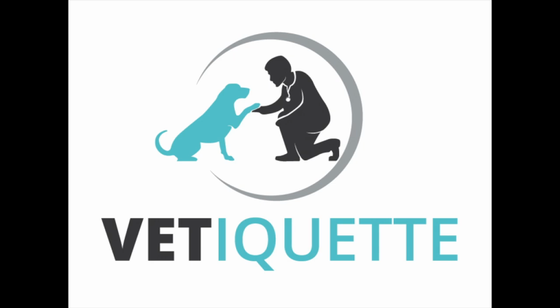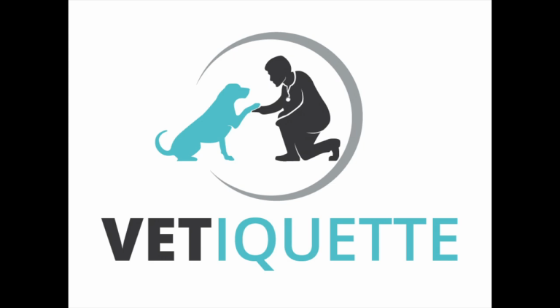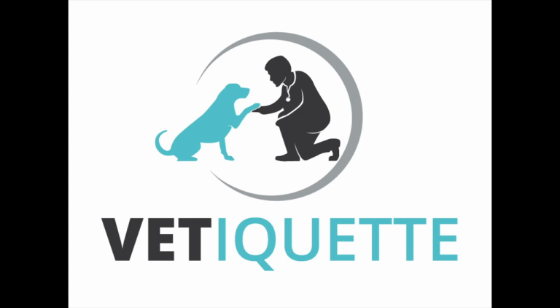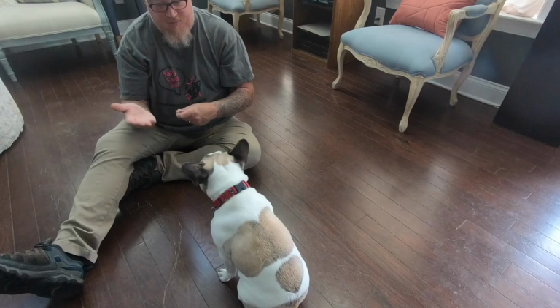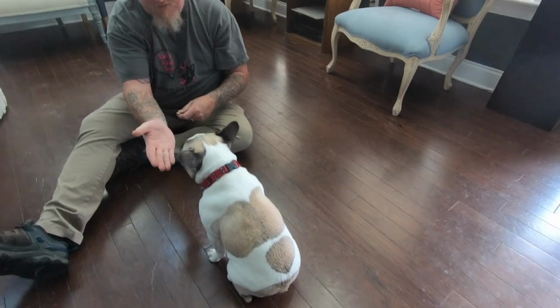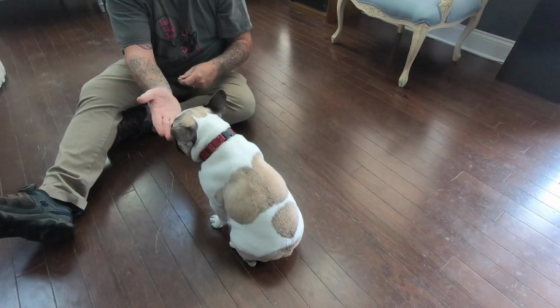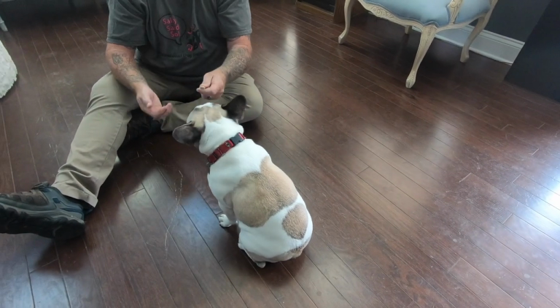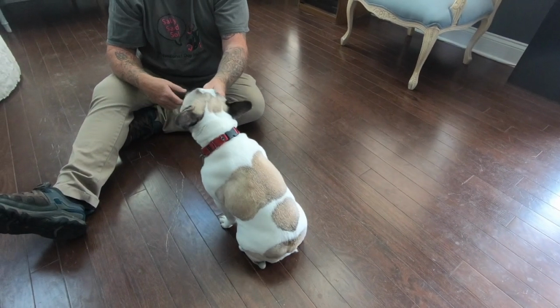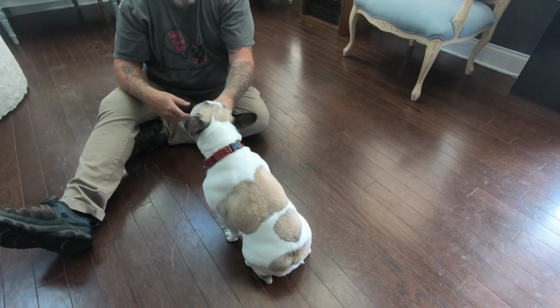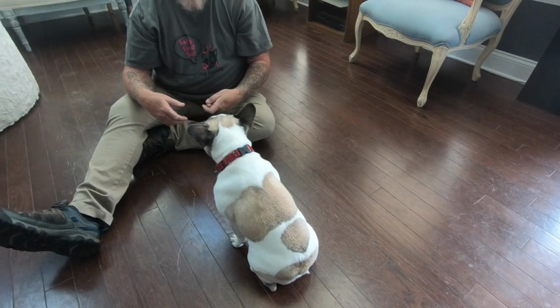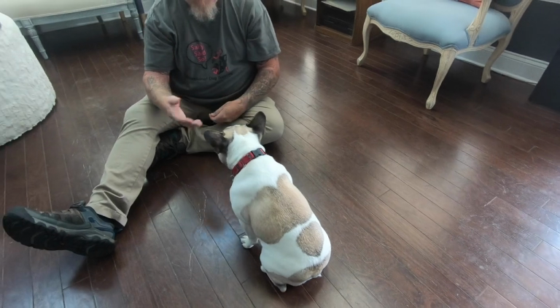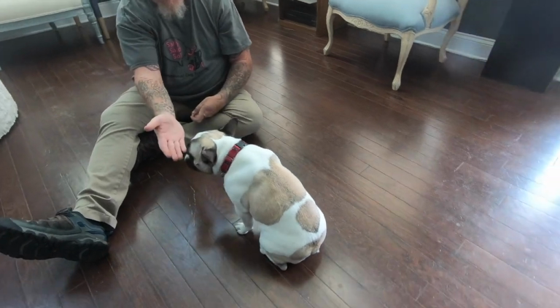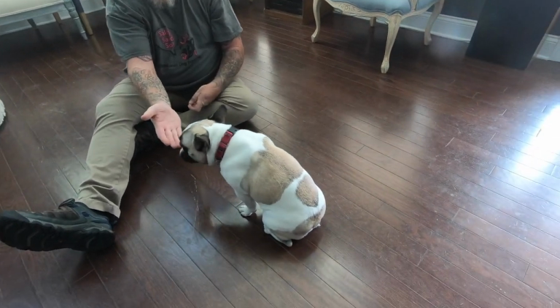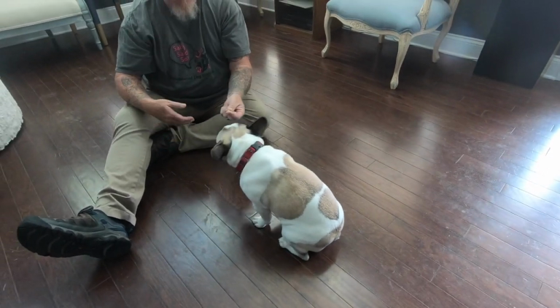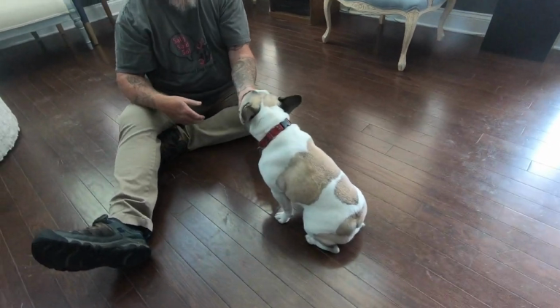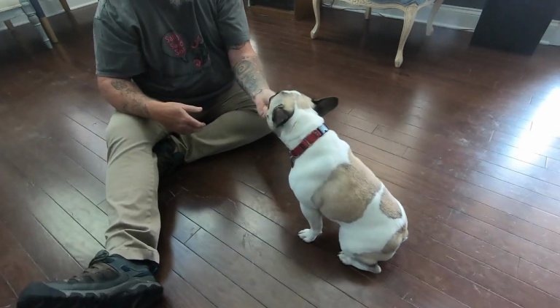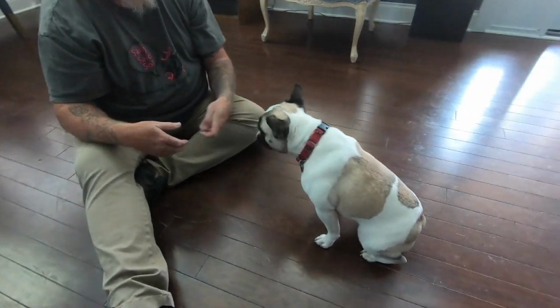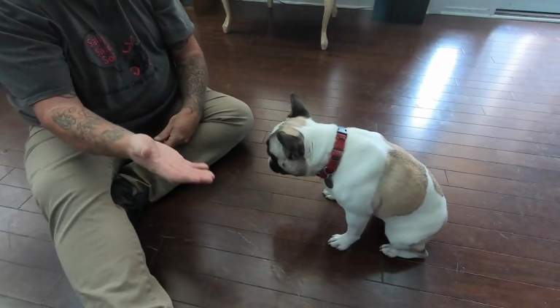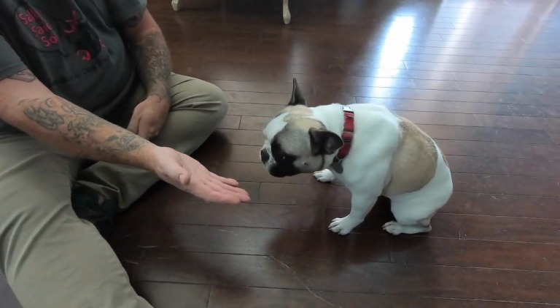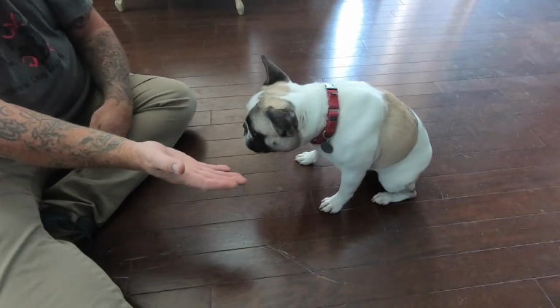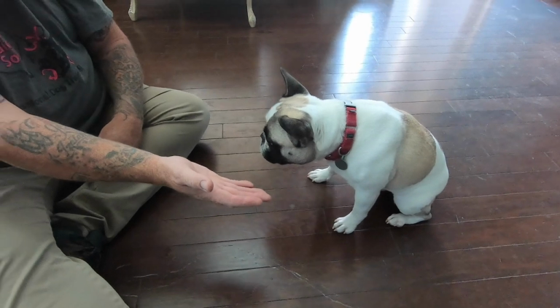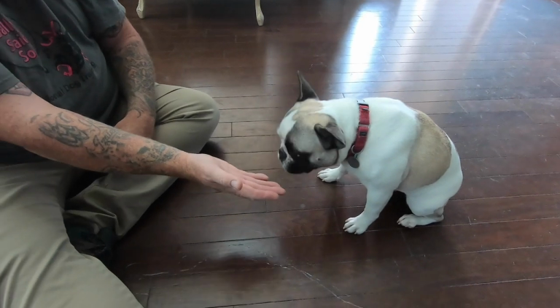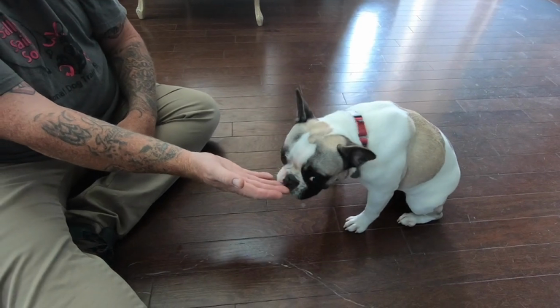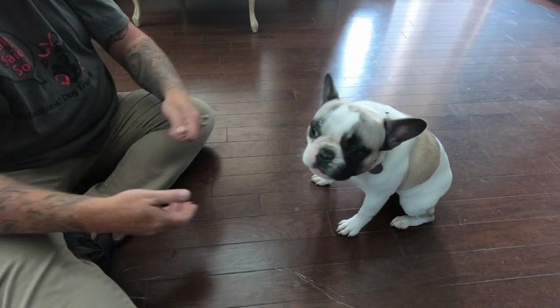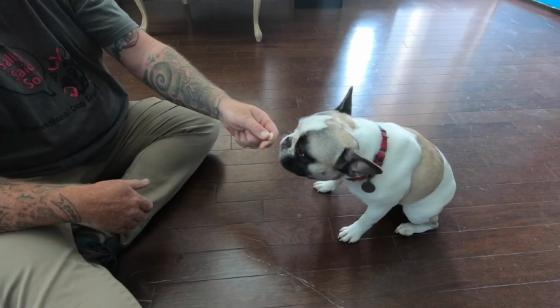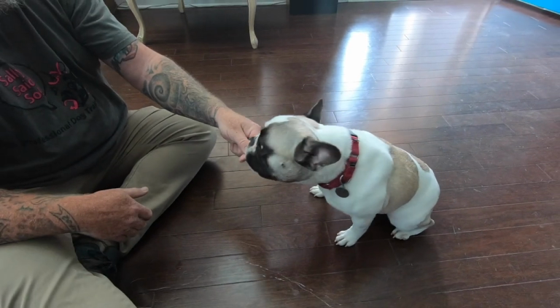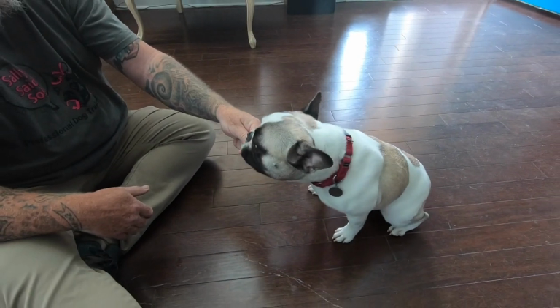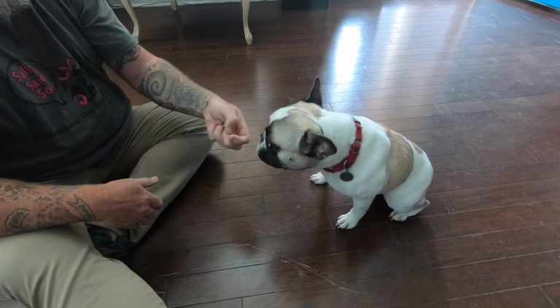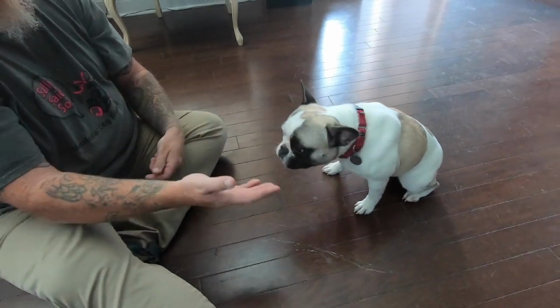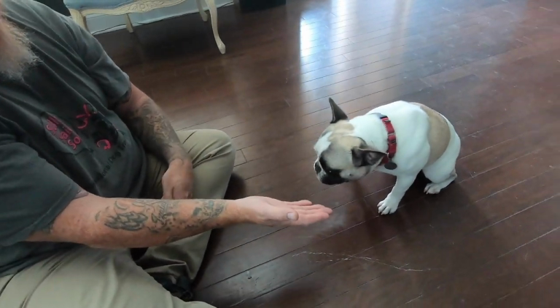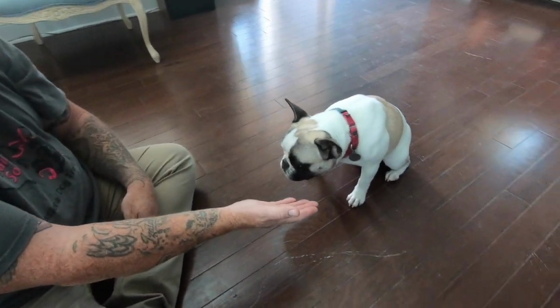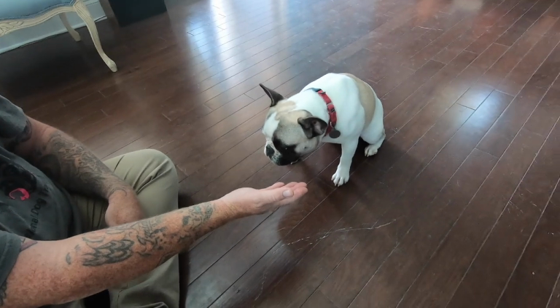Desensitizing a dog to a nail trim starts way before the nail trim. As you're going to see here, we're going to teach the dog a touch command. We want to prompt the dog to touch our hand with his nose, and in return, he receives a reward. This is like a little give and take kind of game.